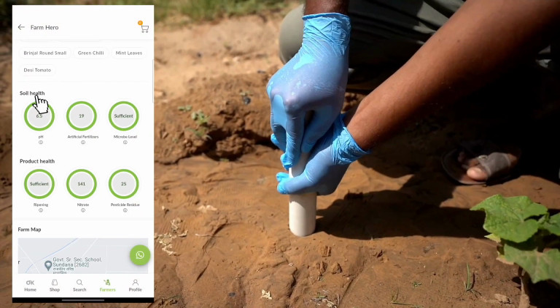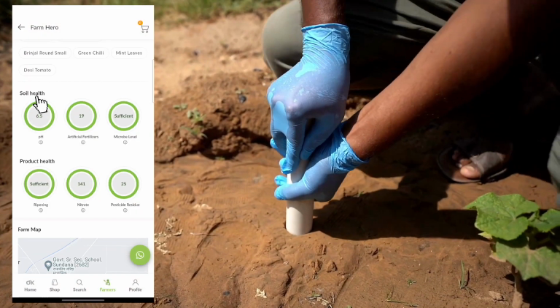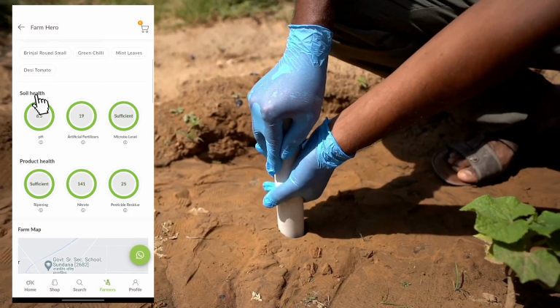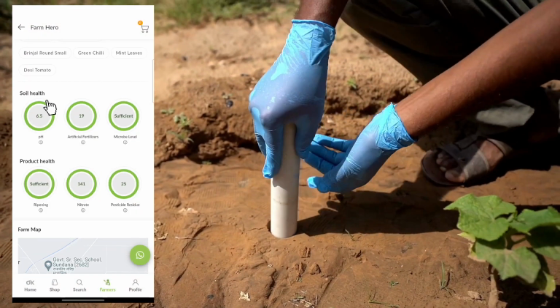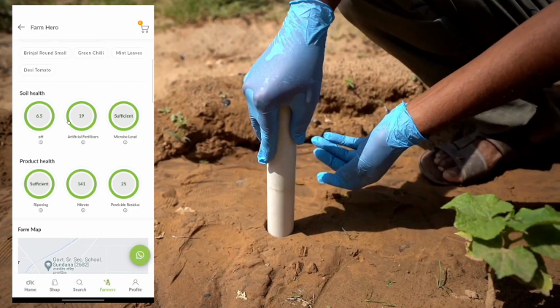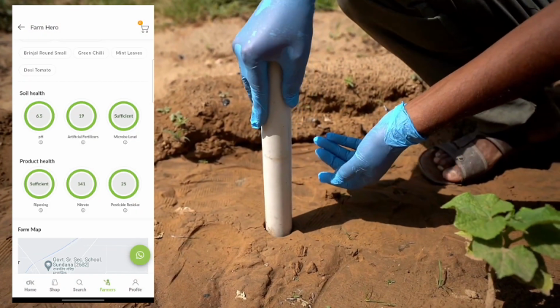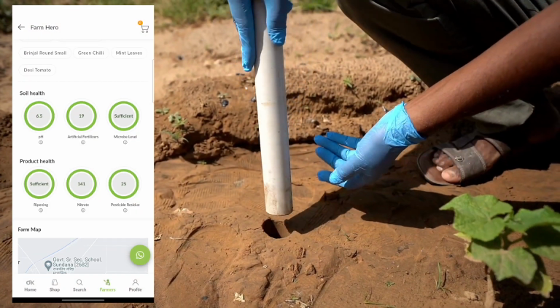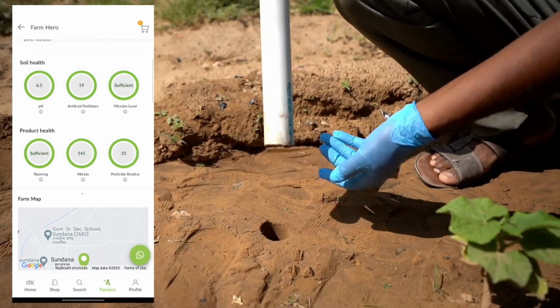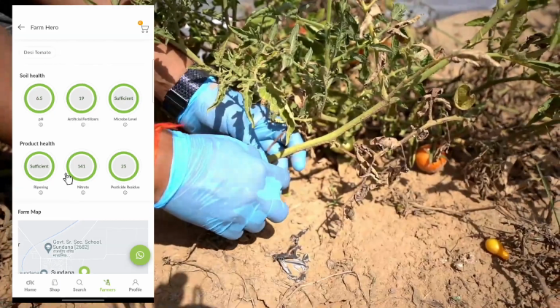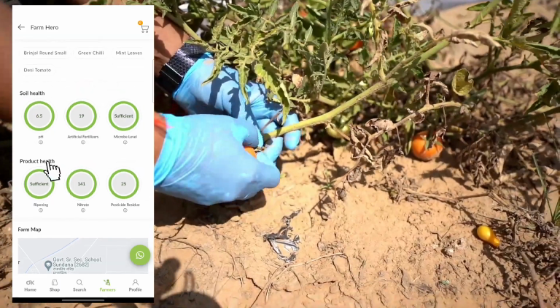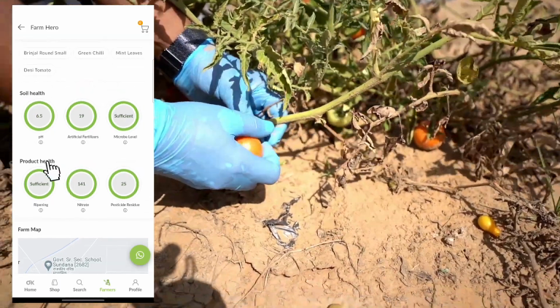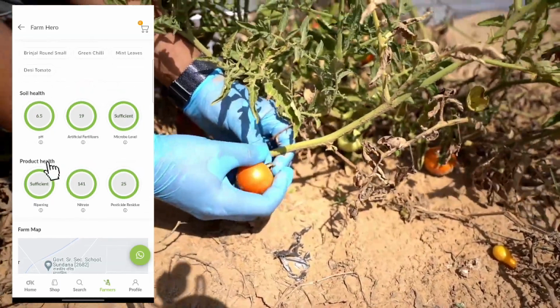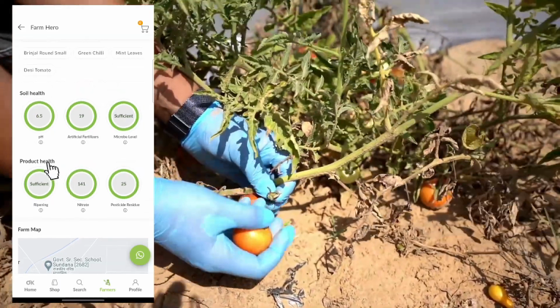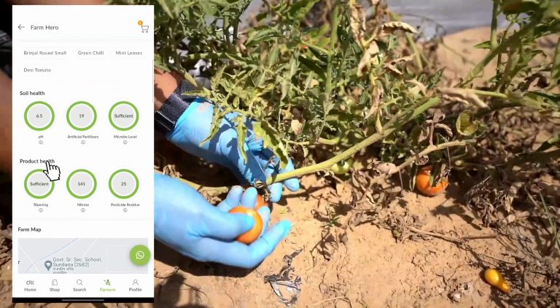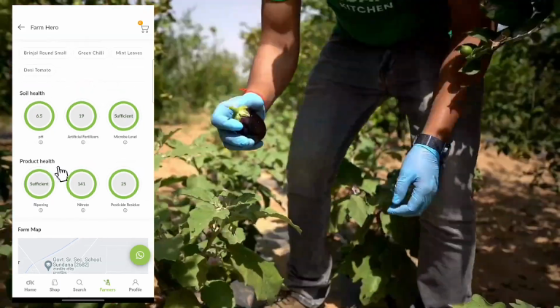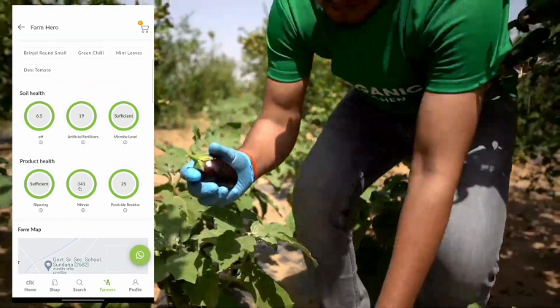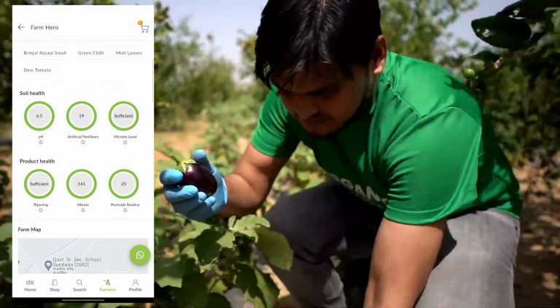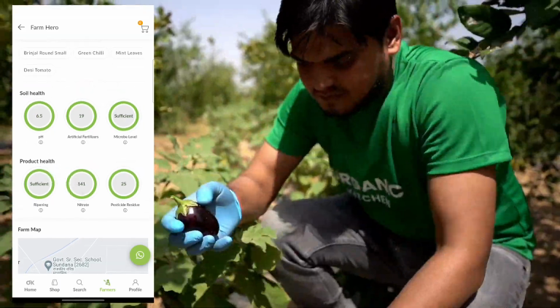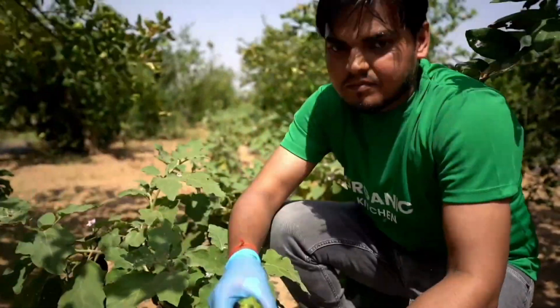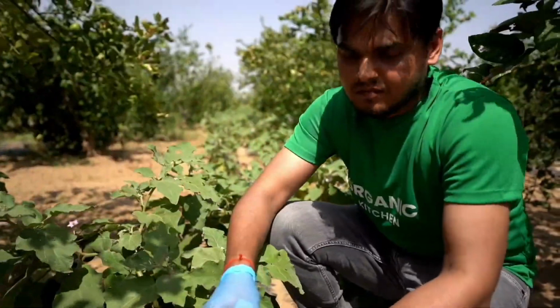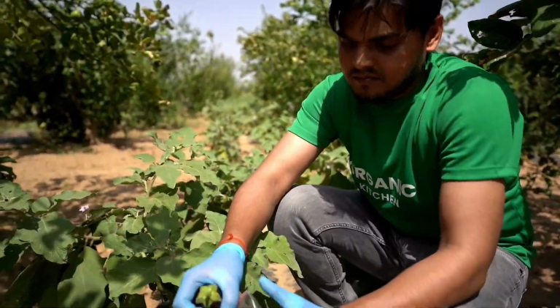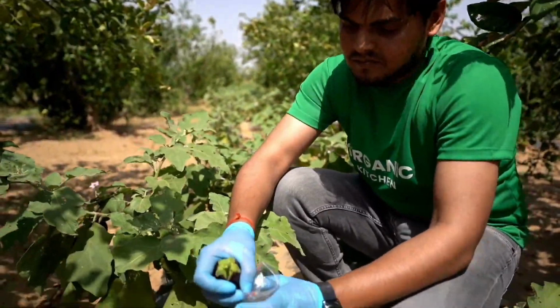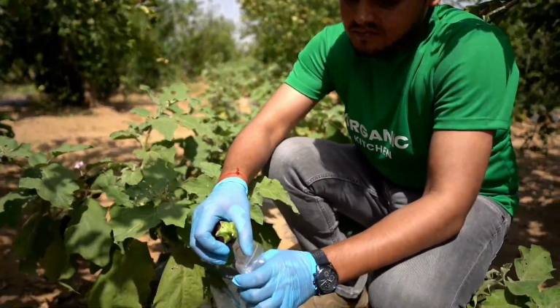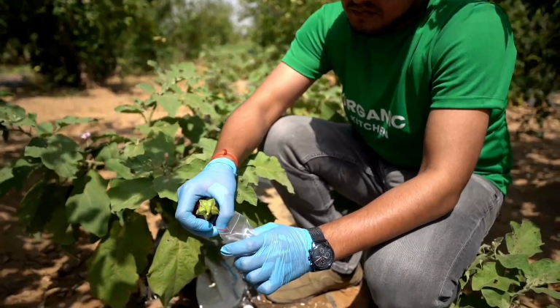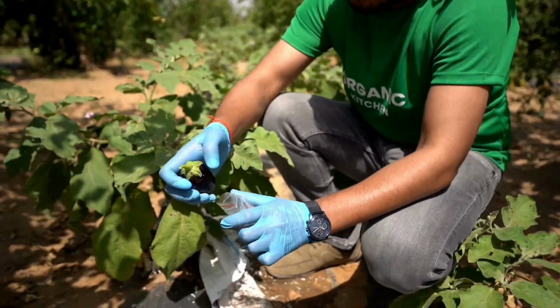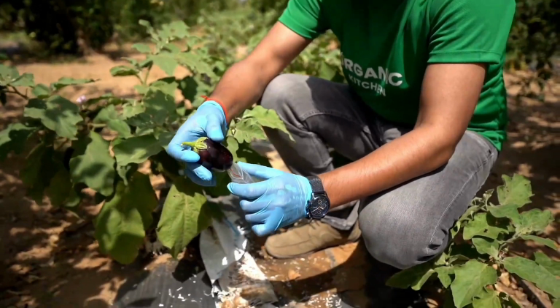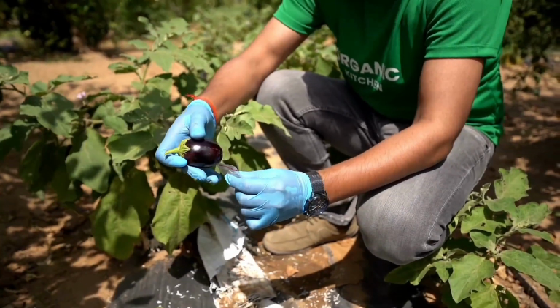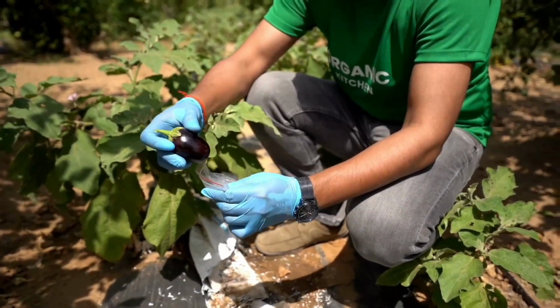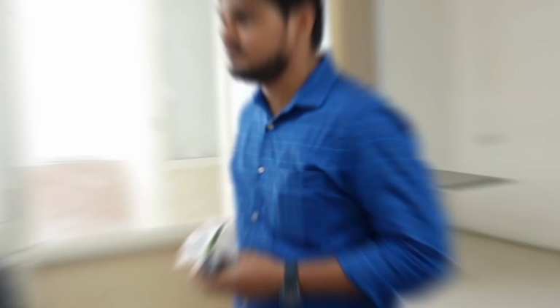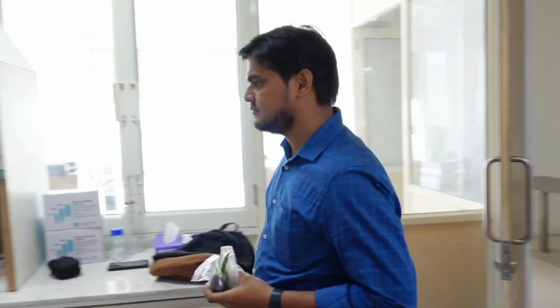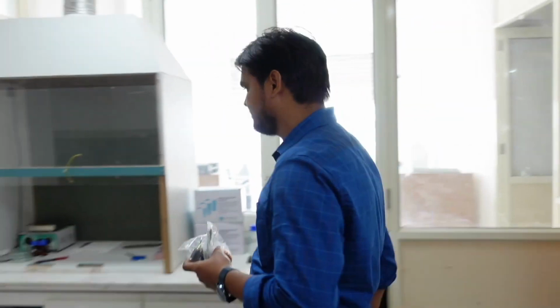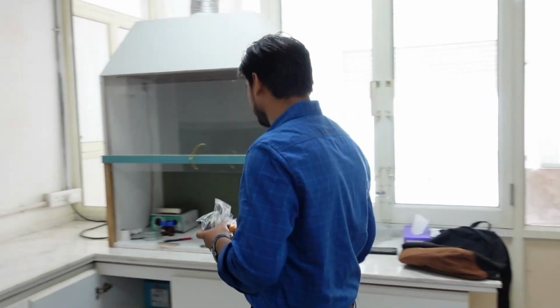The first level is soil health testing, which examines the pH level, artificial fertilizers, and microbe levels. Afterwards, the product health is evaluated and samples are sent to a lab for further analysis.